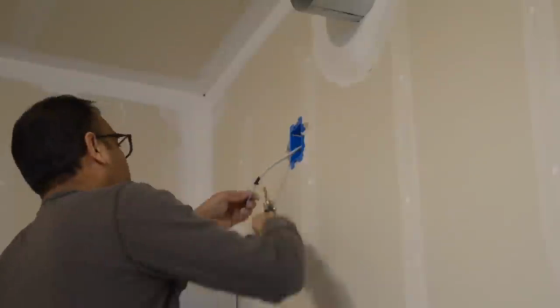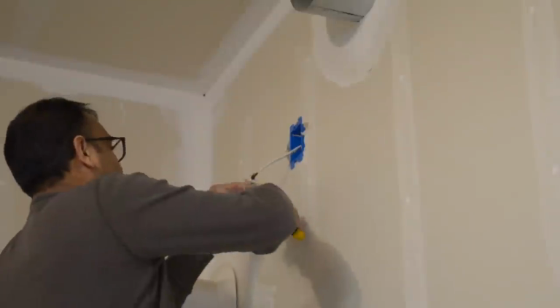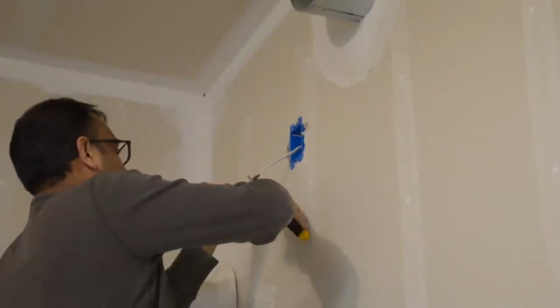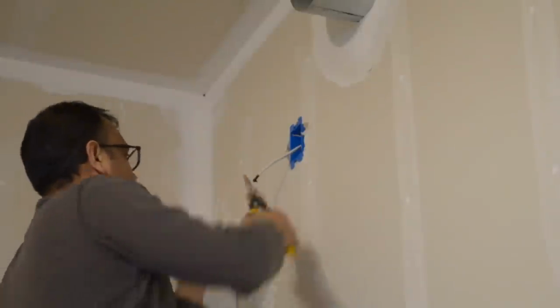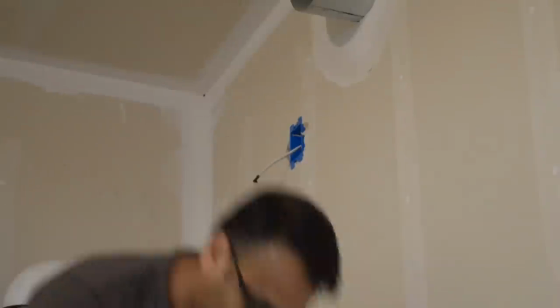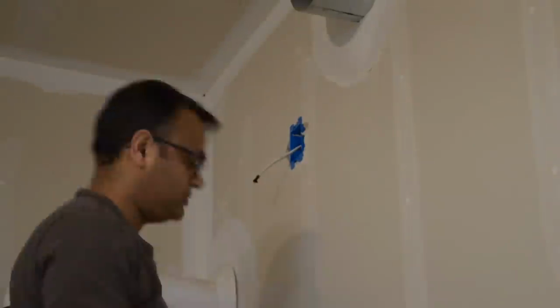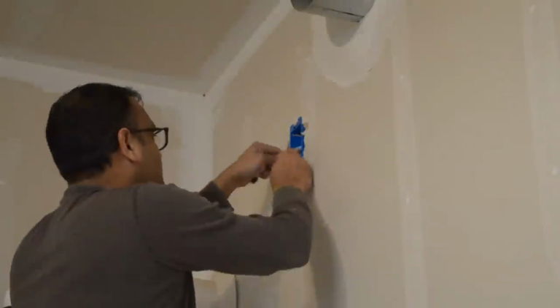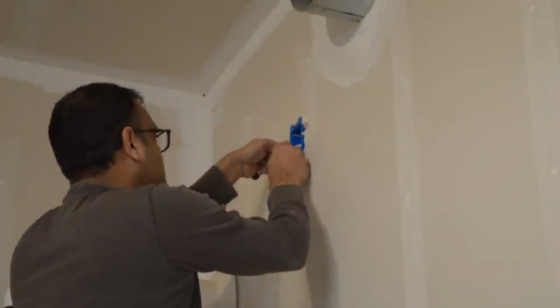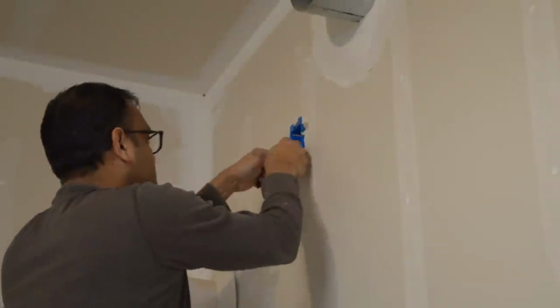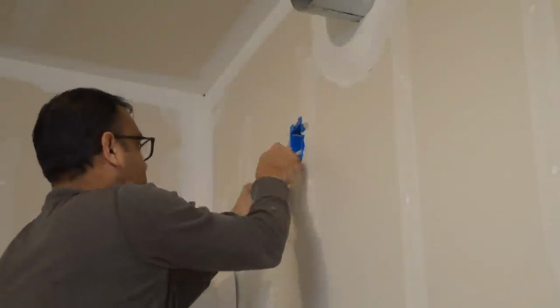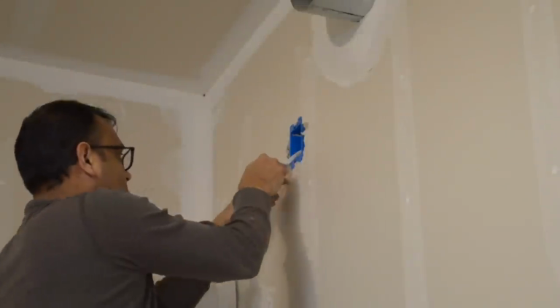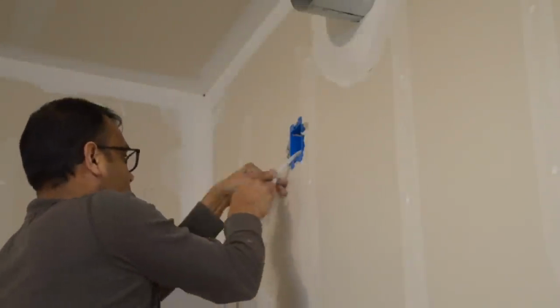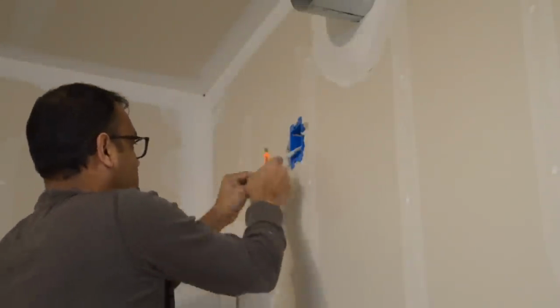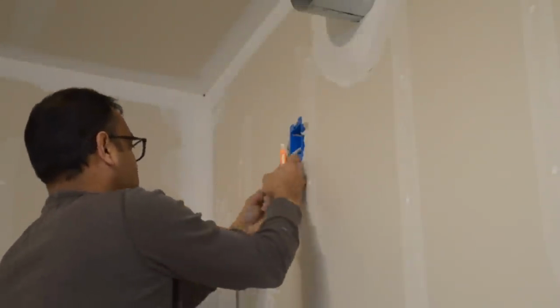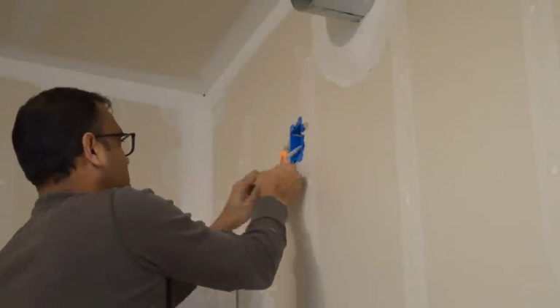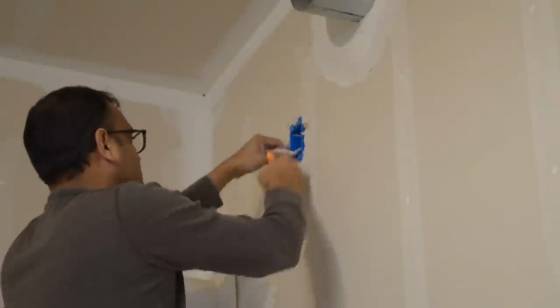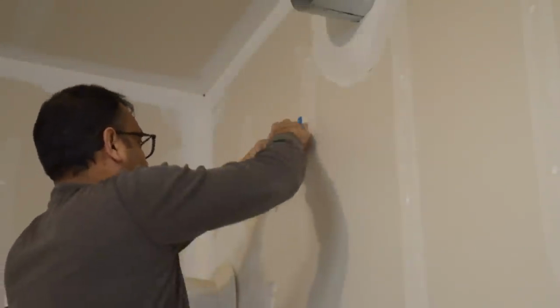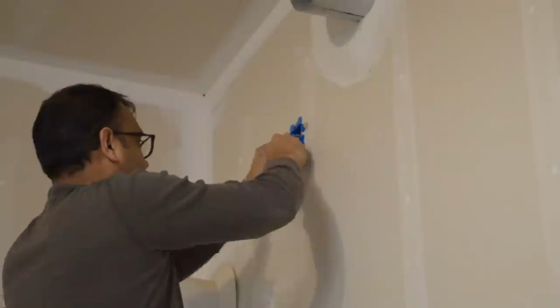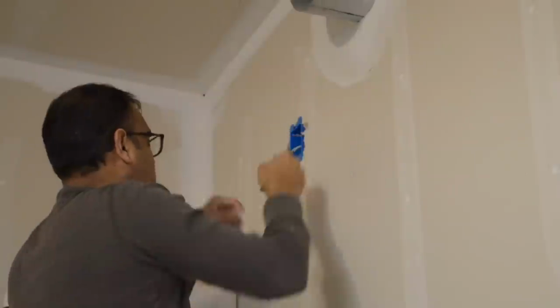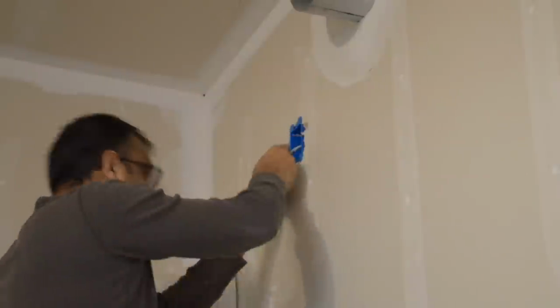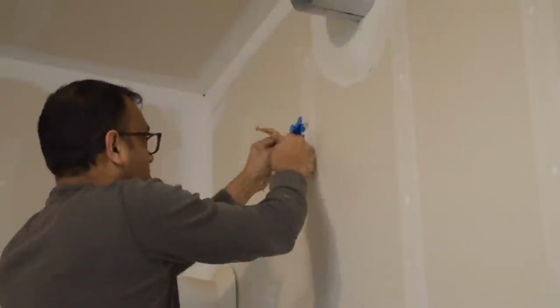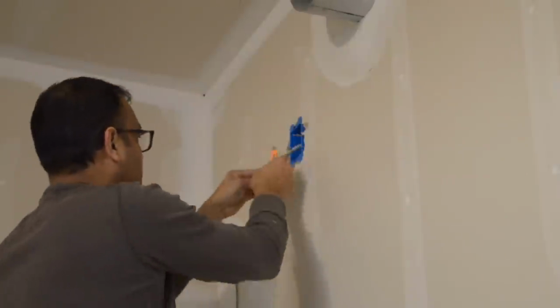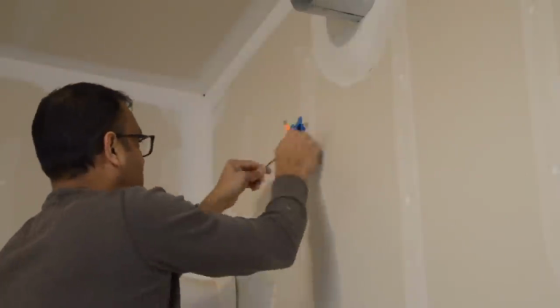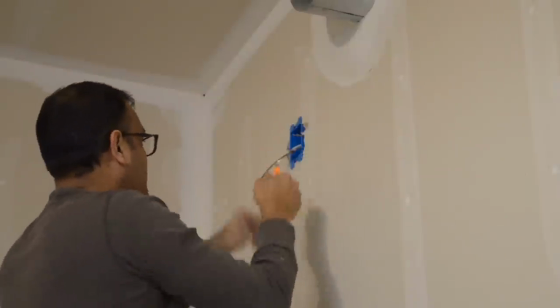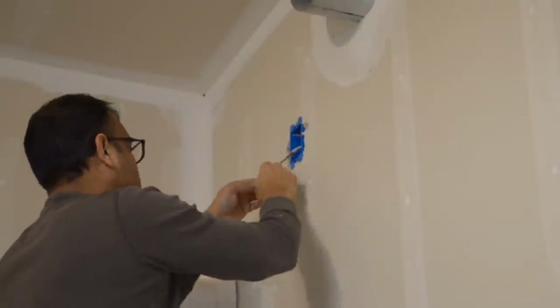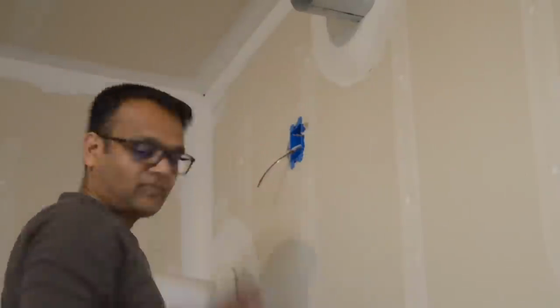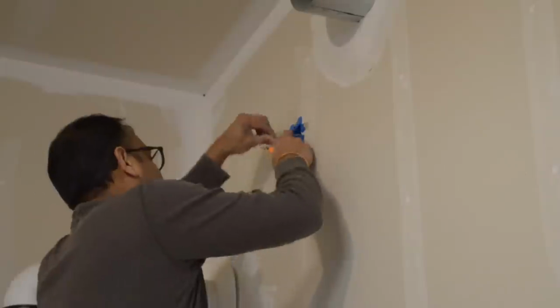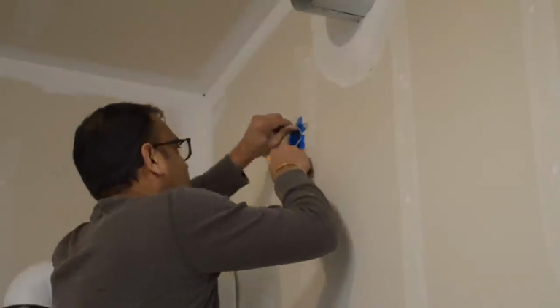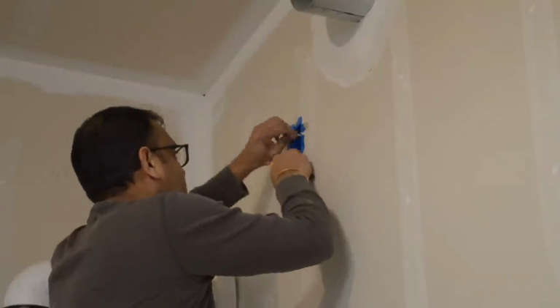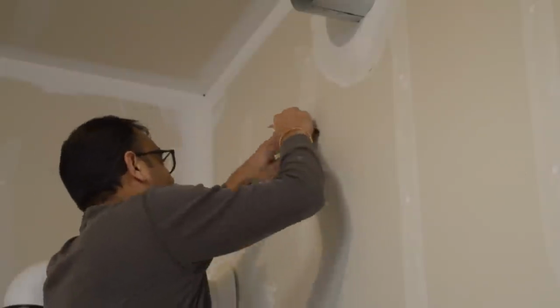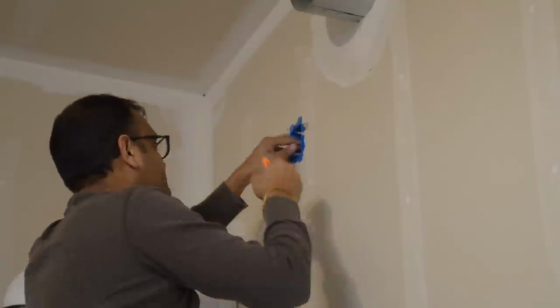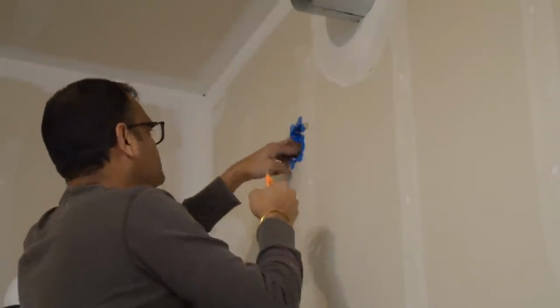We then went back inside to wire everything up. The lead coming from the light connected up to one end of the wire that we ran. The other end of the wire daisy chained to the outlet below.